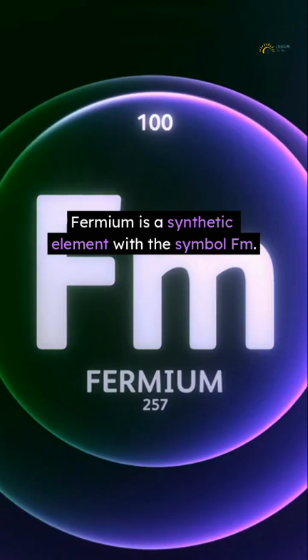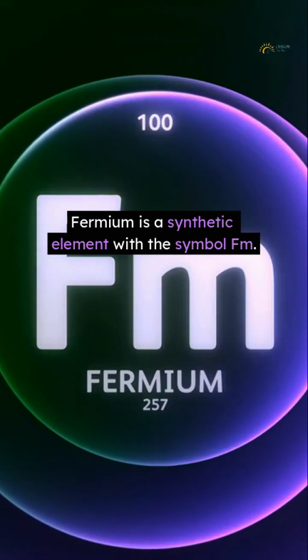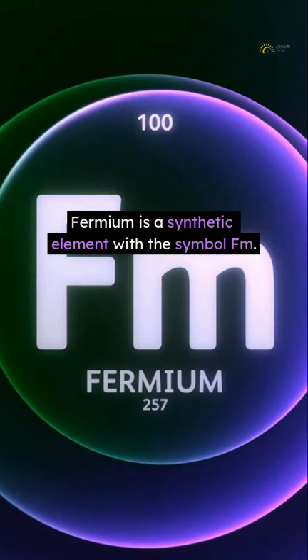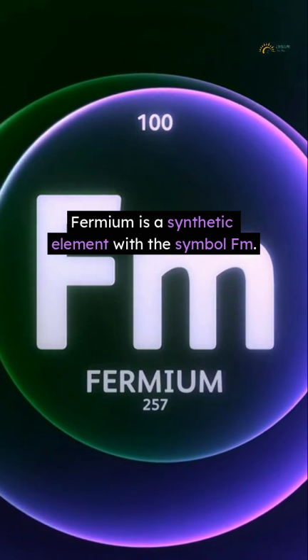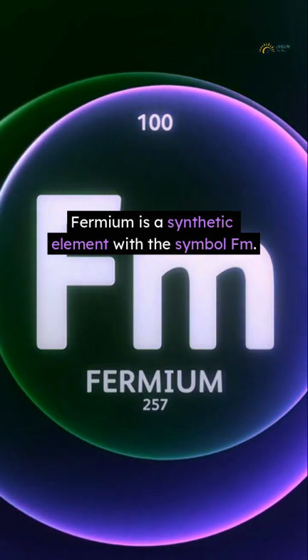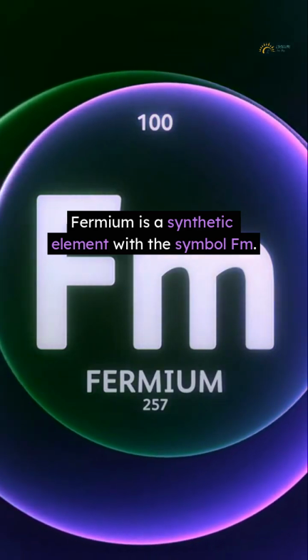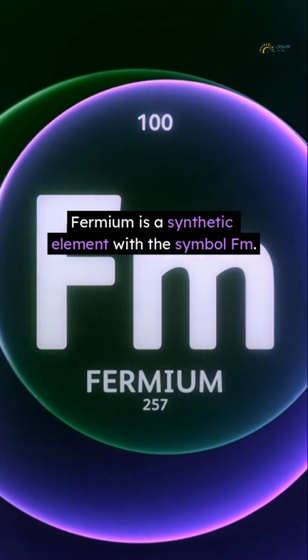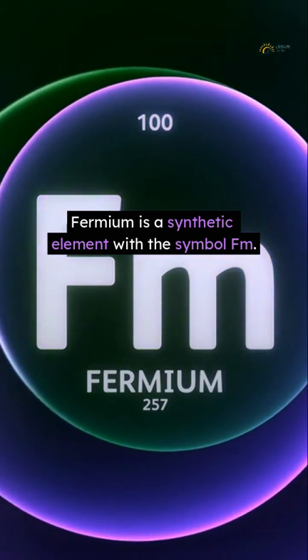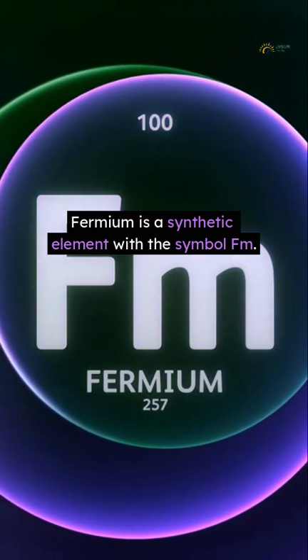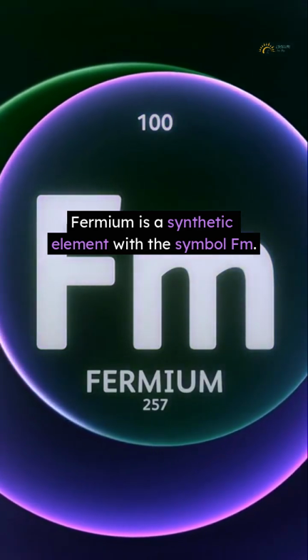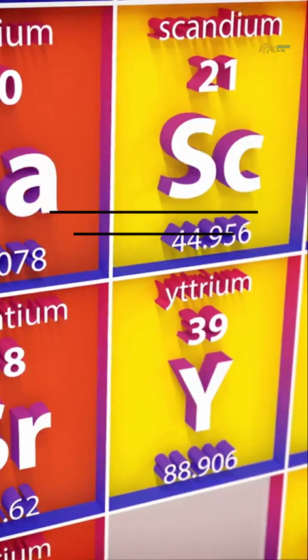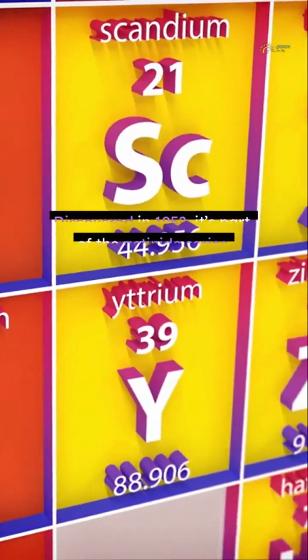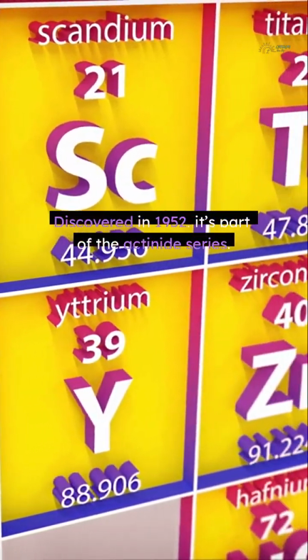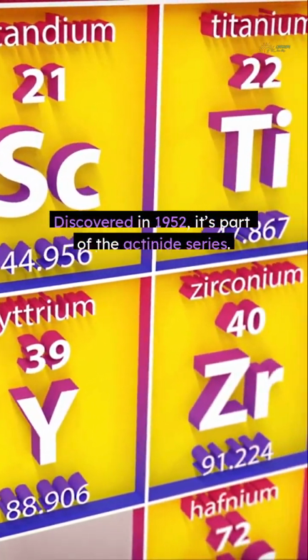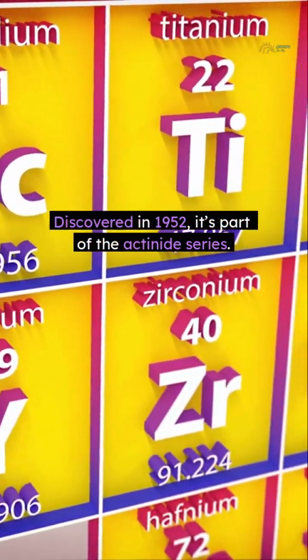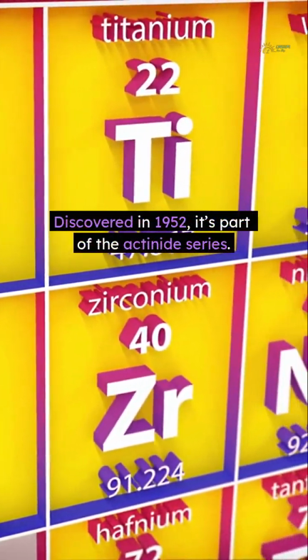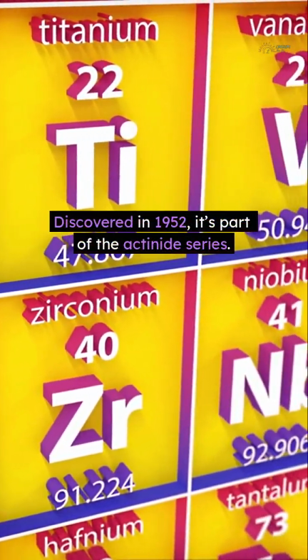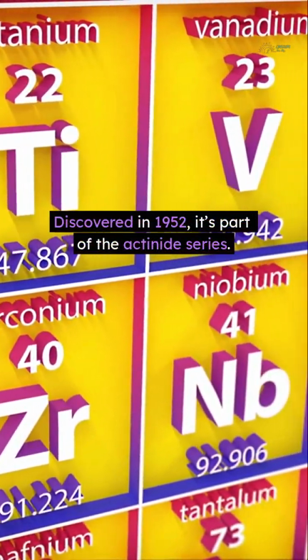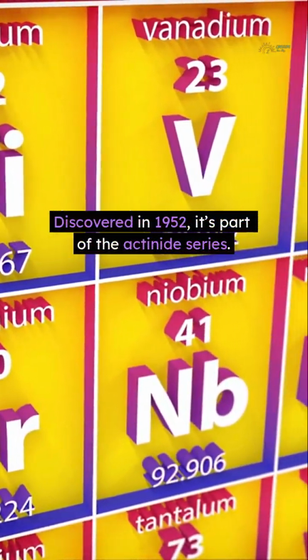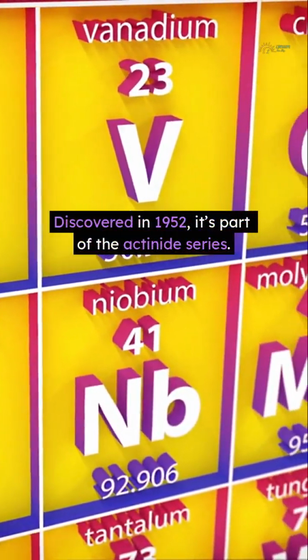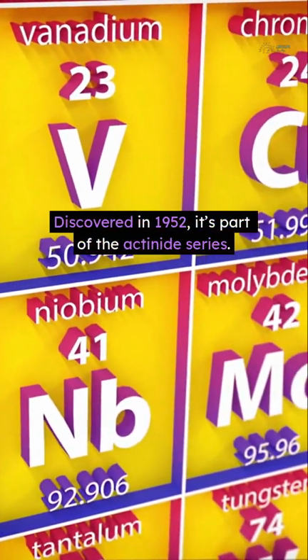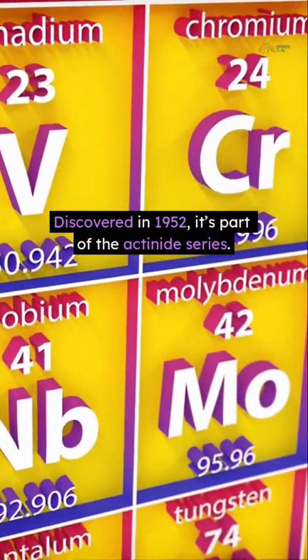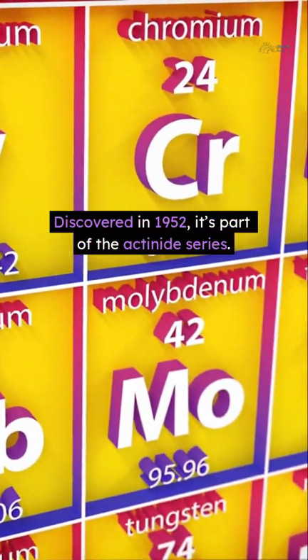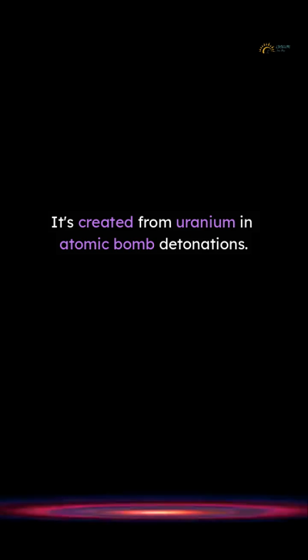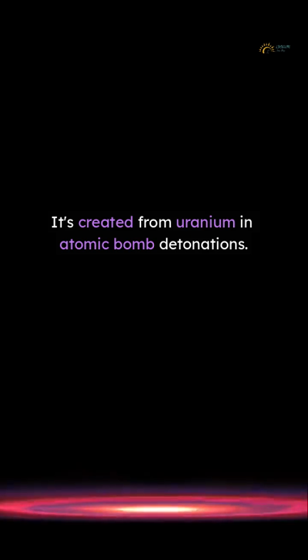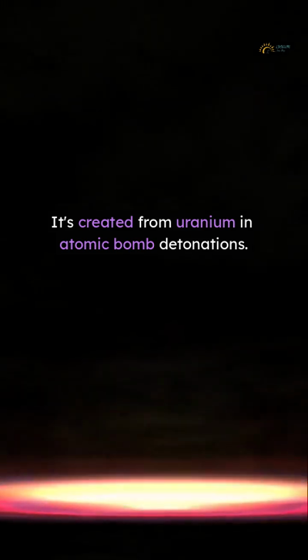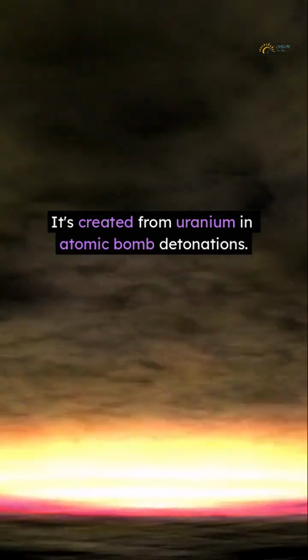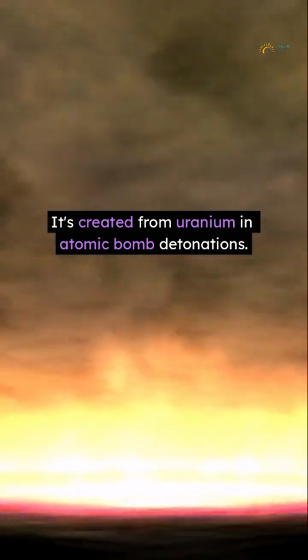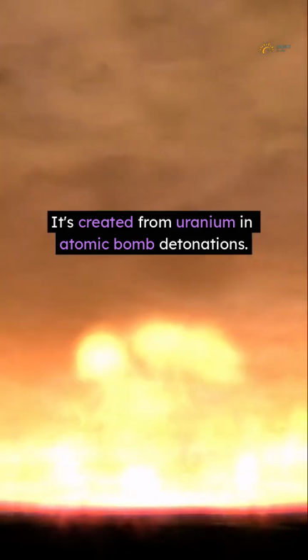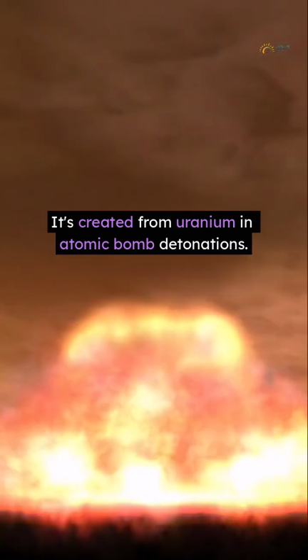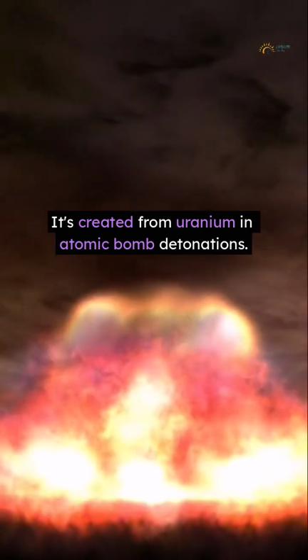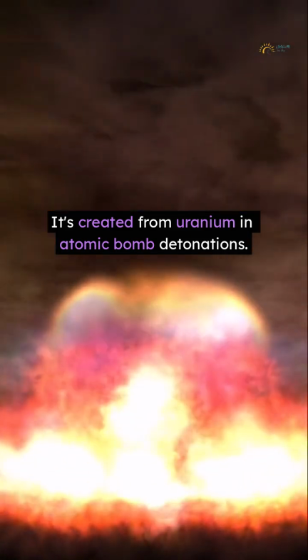Fermium is a synthetic element with the symbol FM. Discovered in 1952, it's part of the Actinide series. It's created from uranium in atomic bomb detonations.